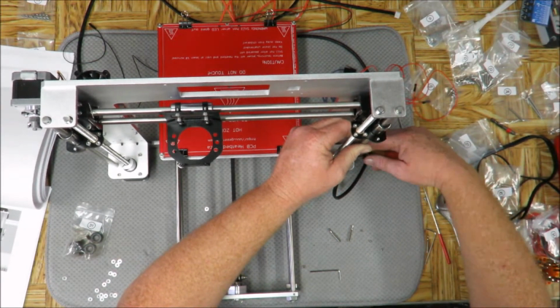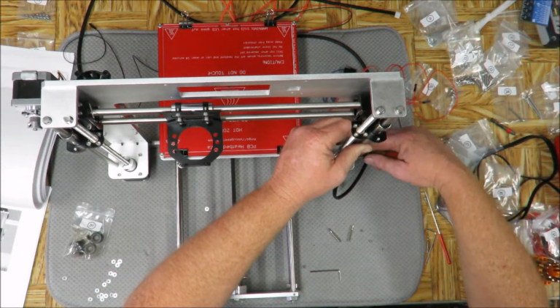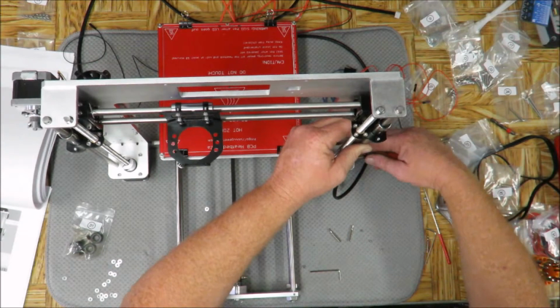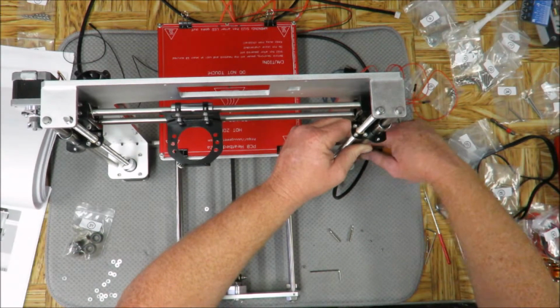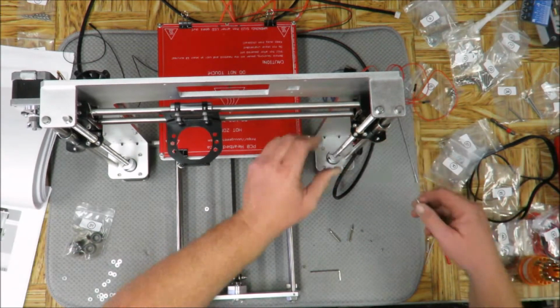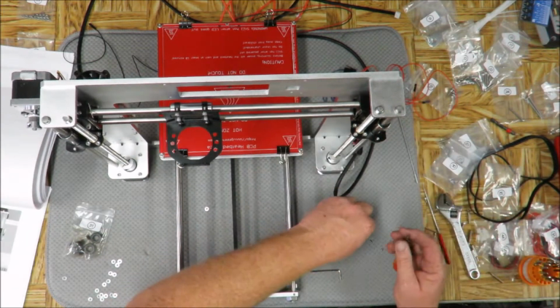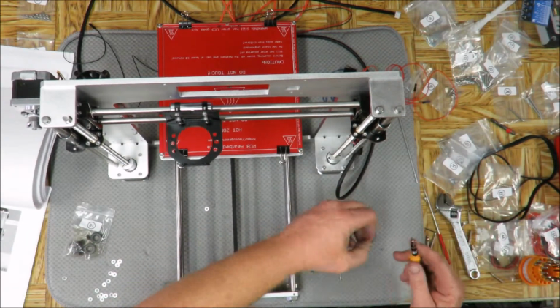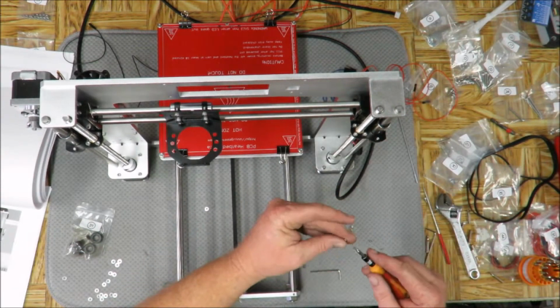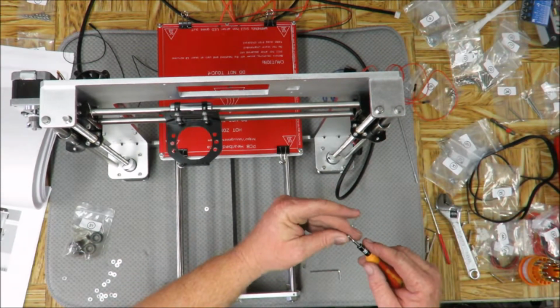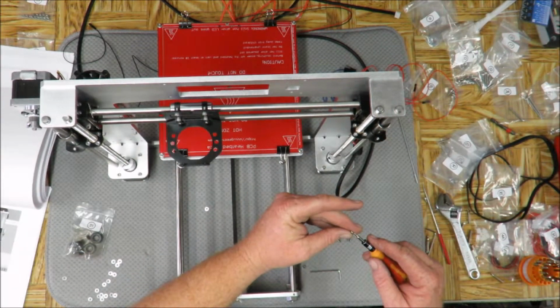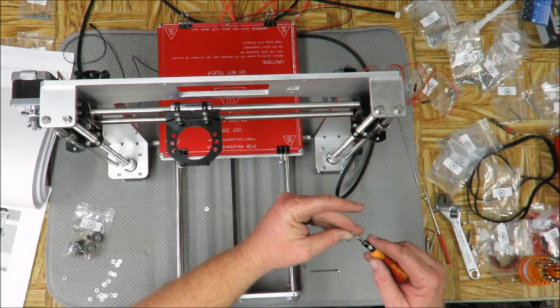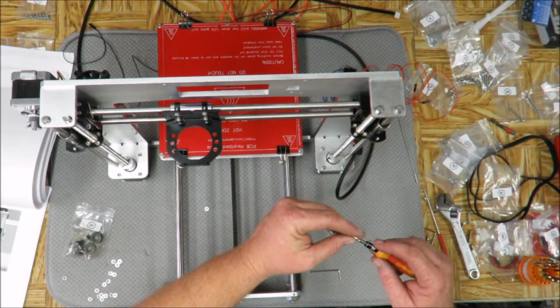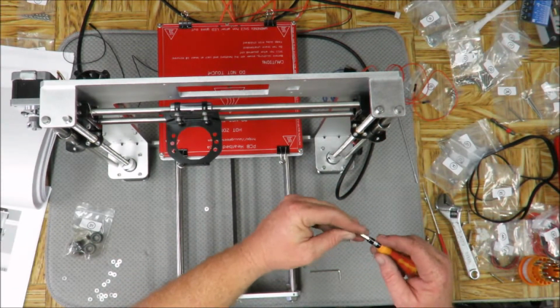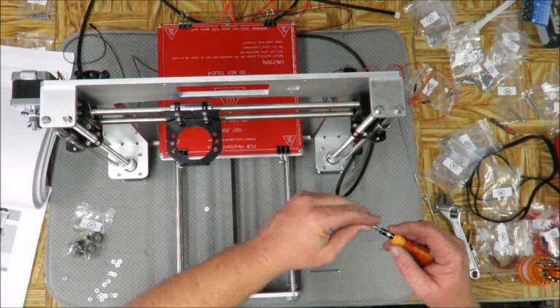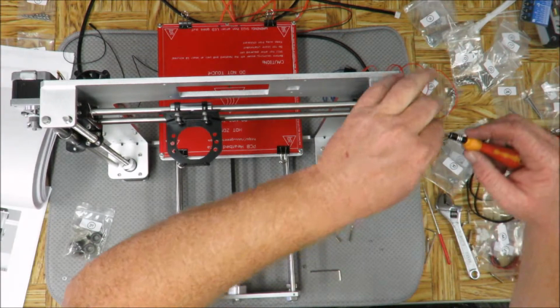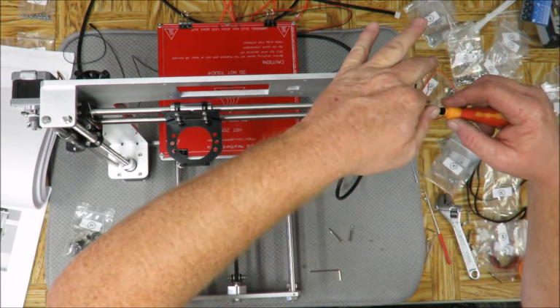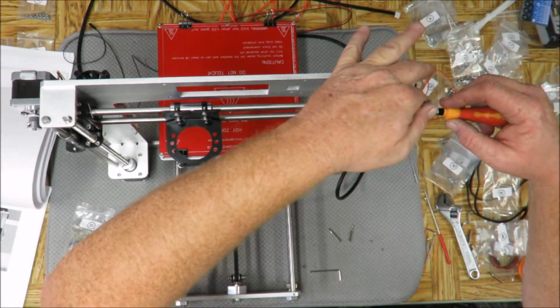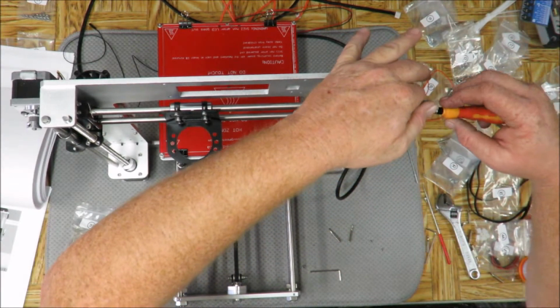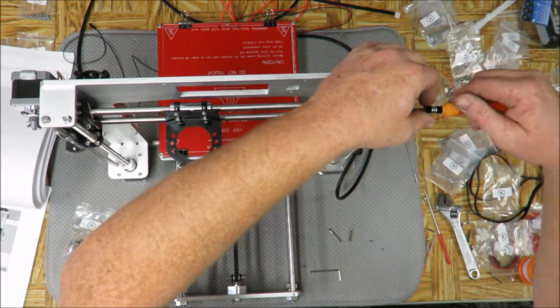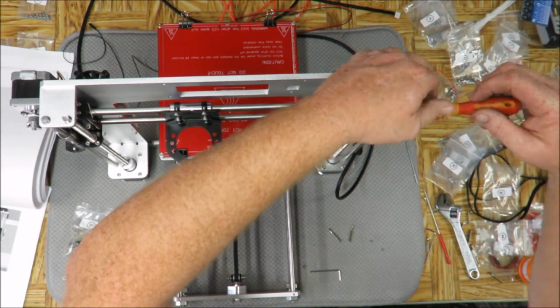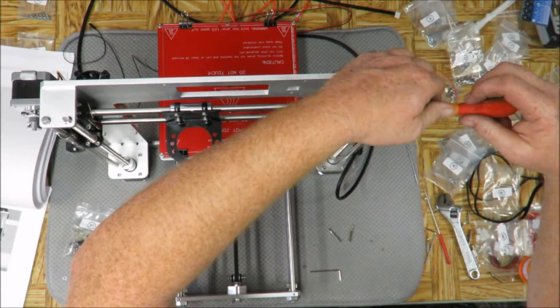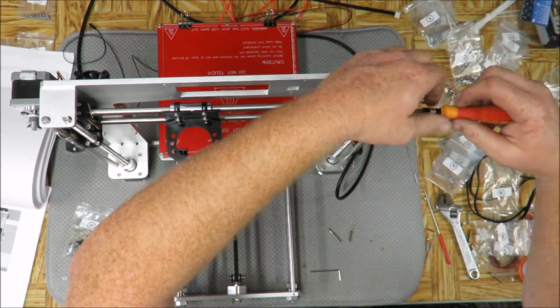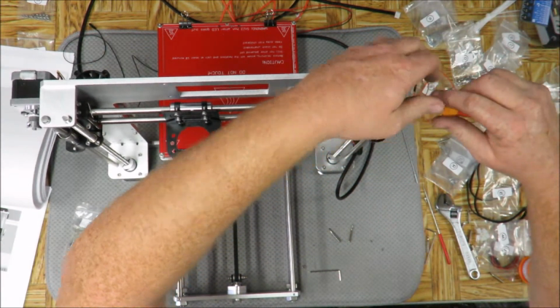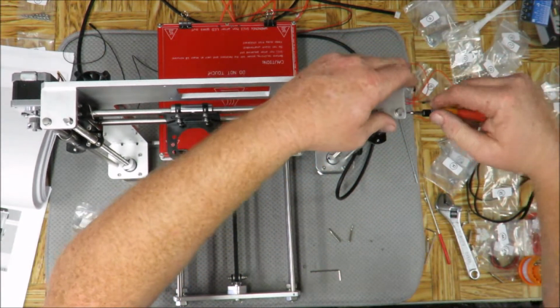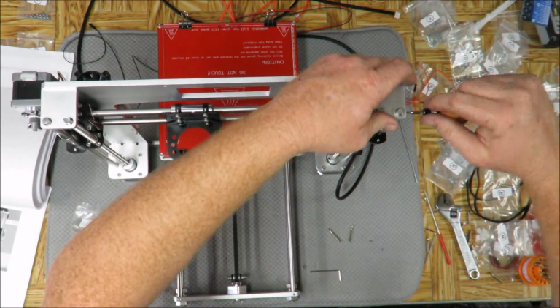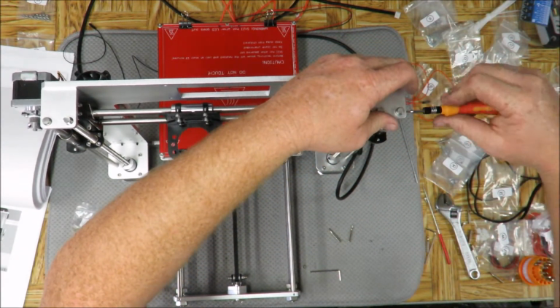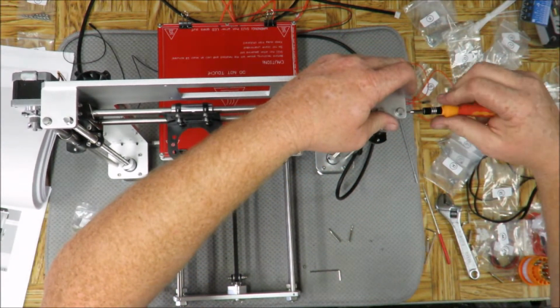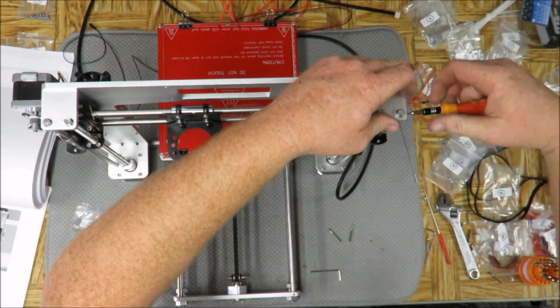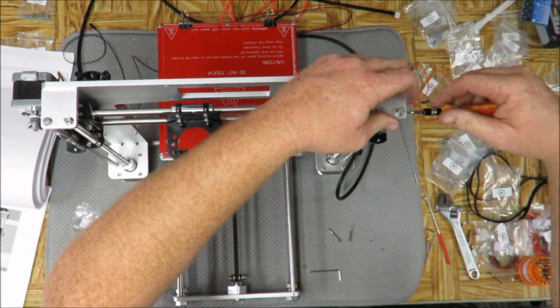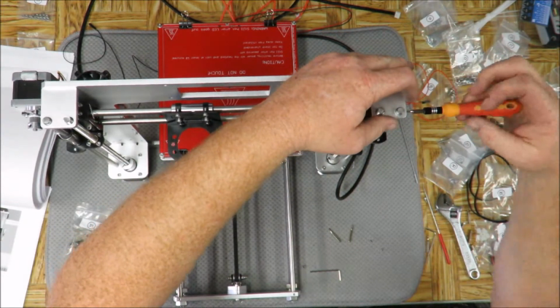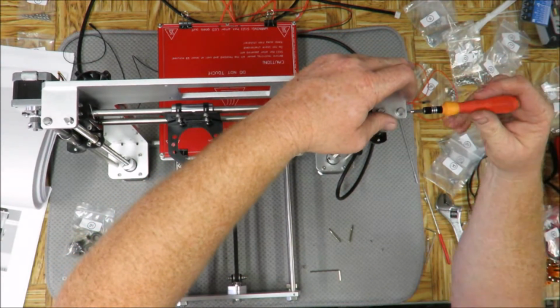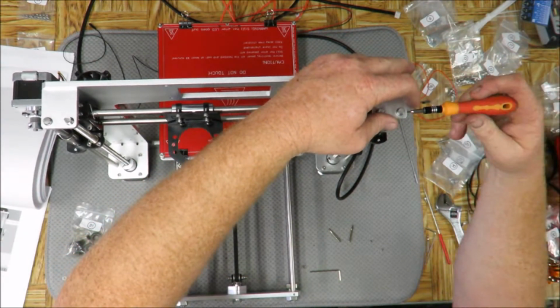That's locked in place. Now we're going to take the top one. Since we've already got it locked in at the base, we don't have to stress out as much.